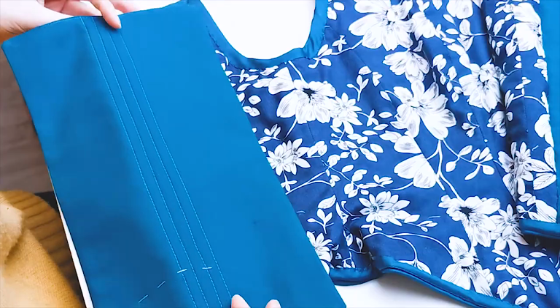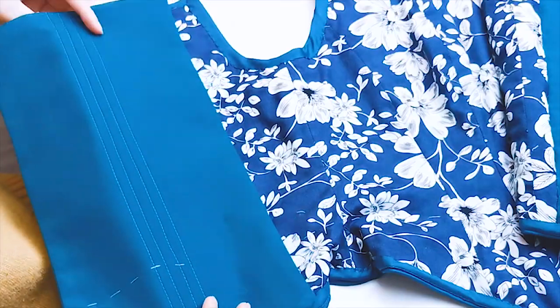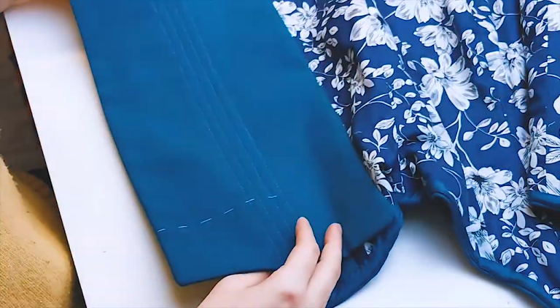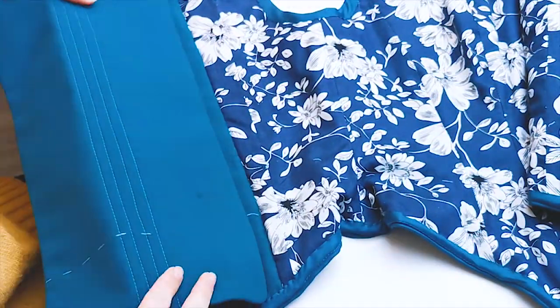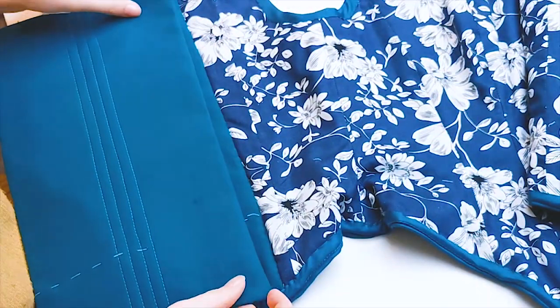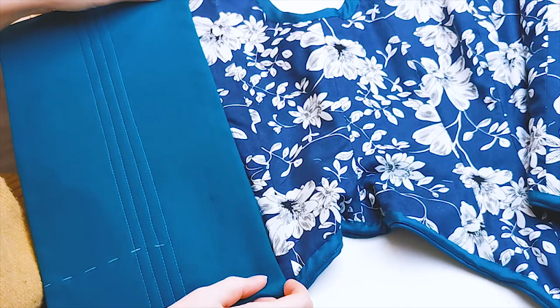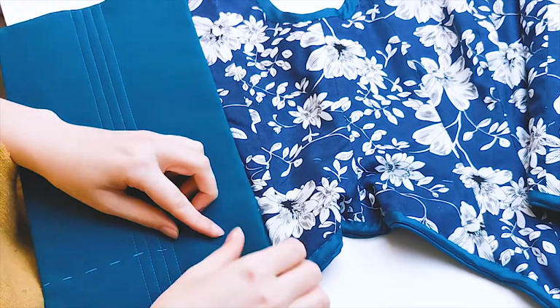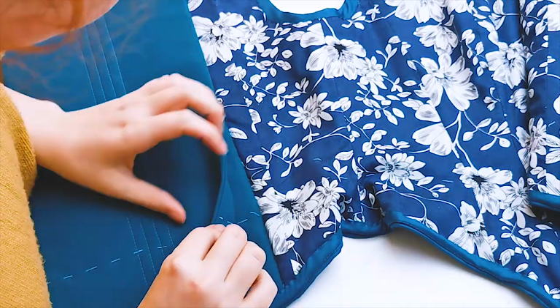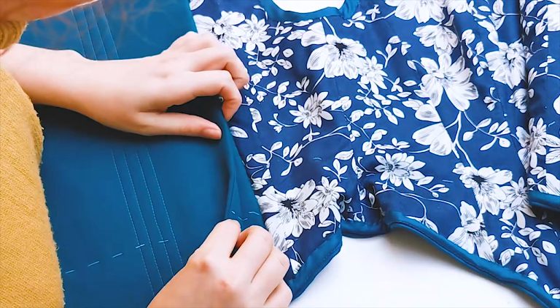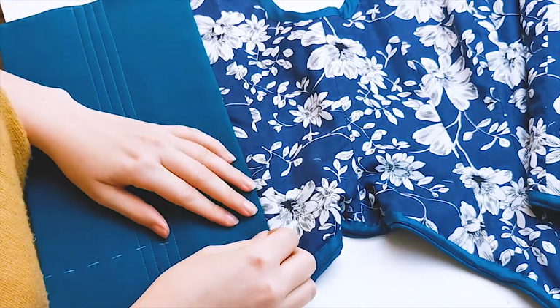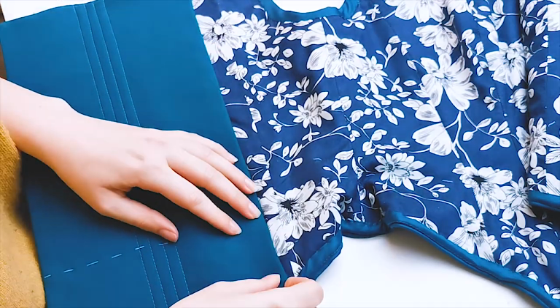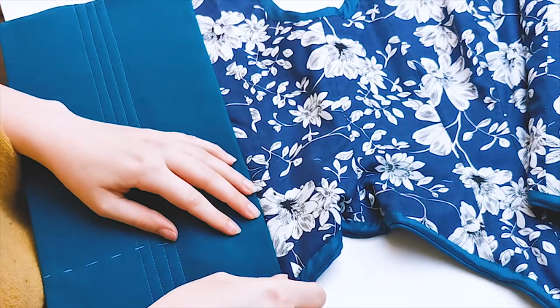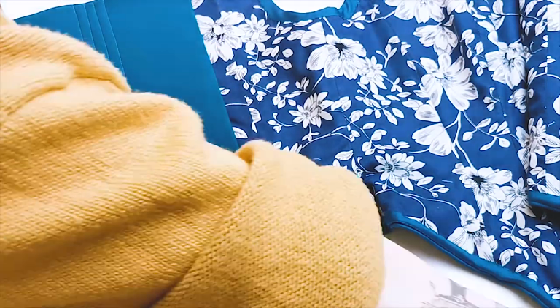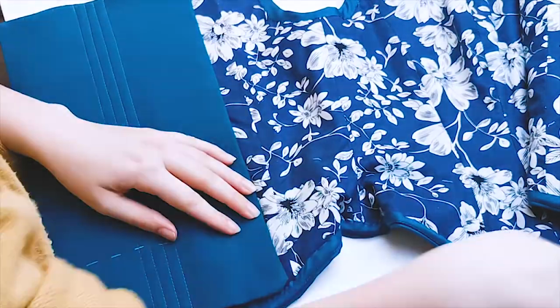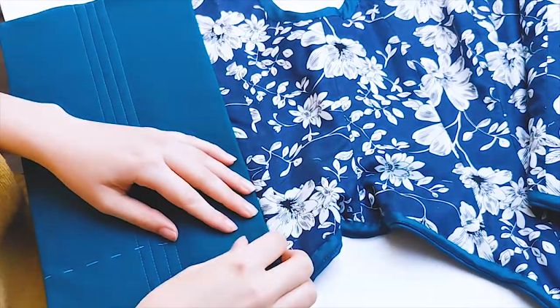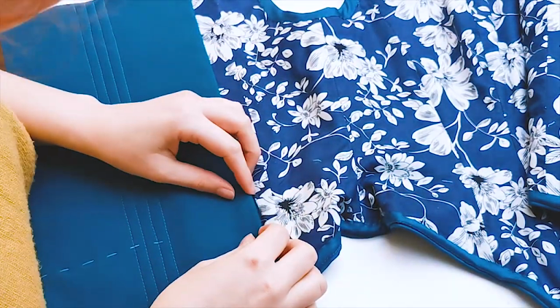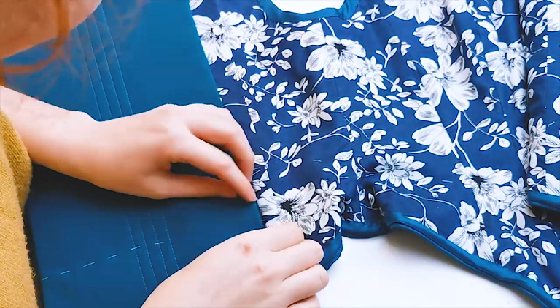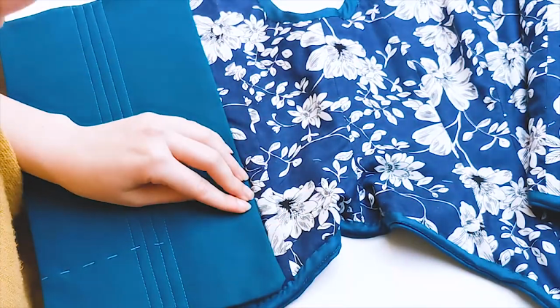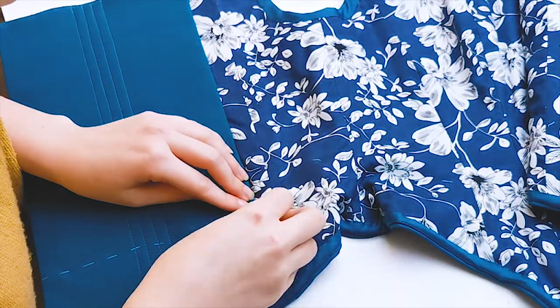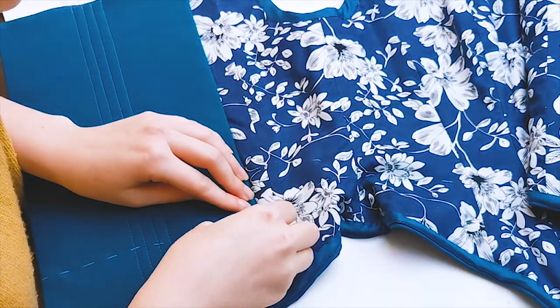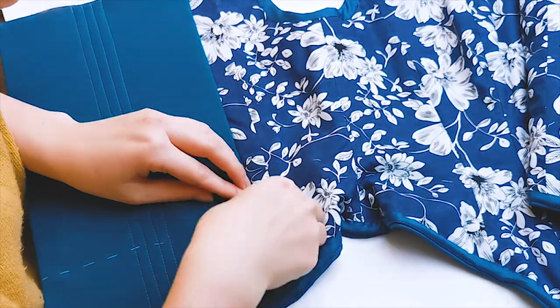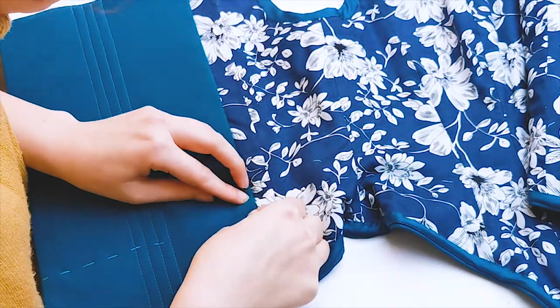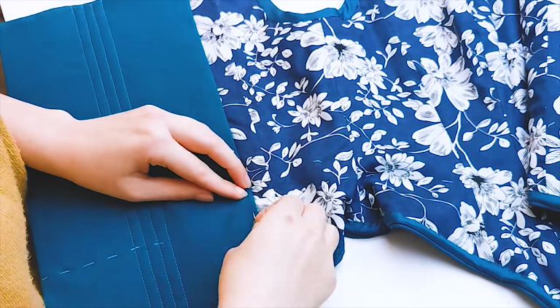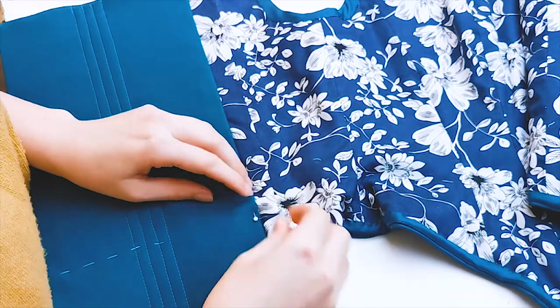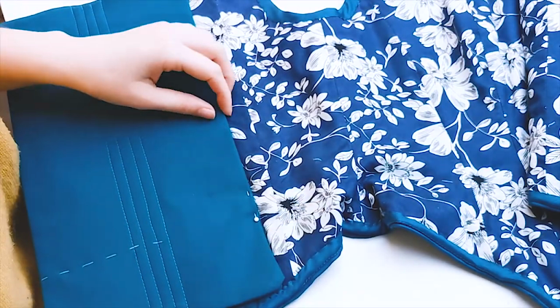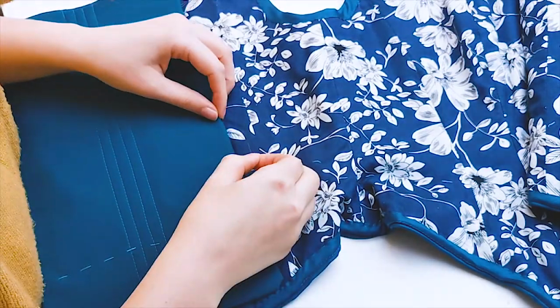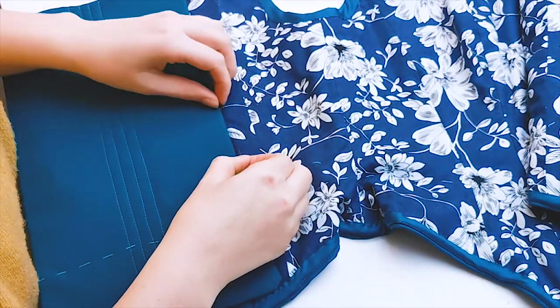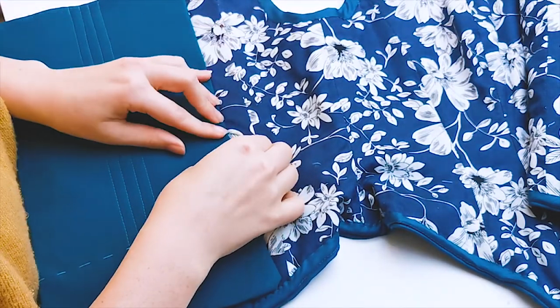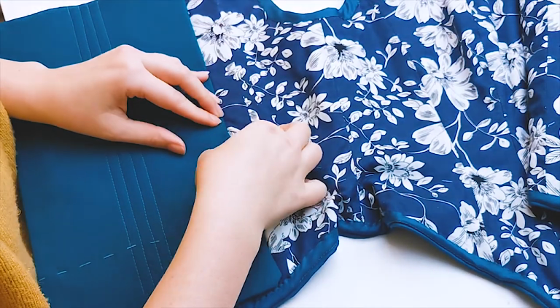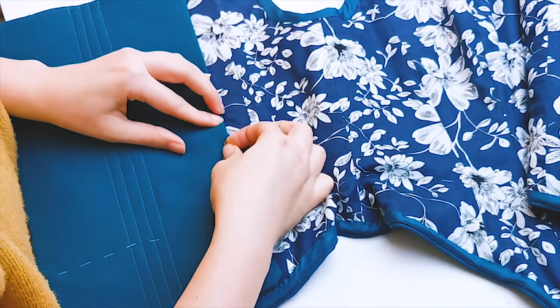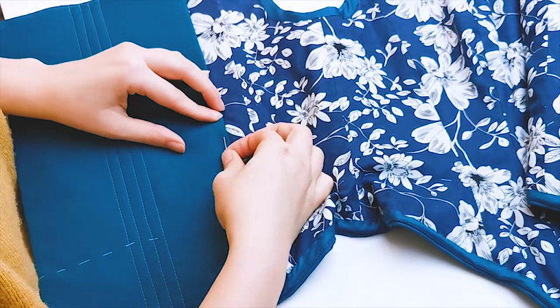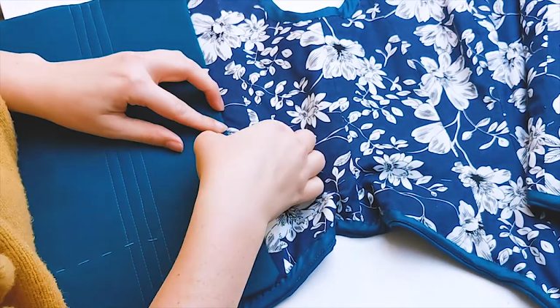The modesty panel is pinned to the edge of the facing piece on the inside of the bodice. Then I hand sew it to the facing with double thread using a whip stitch.